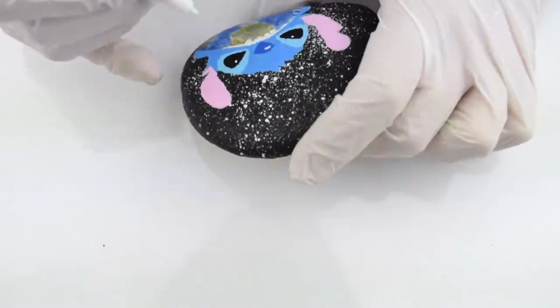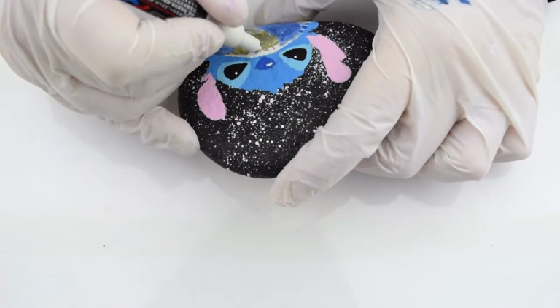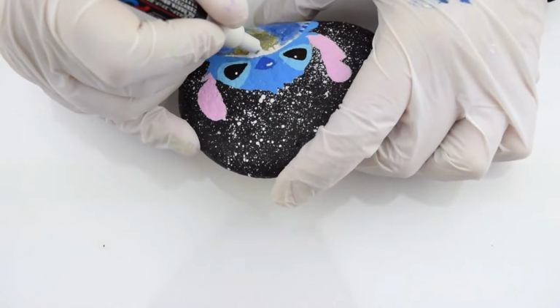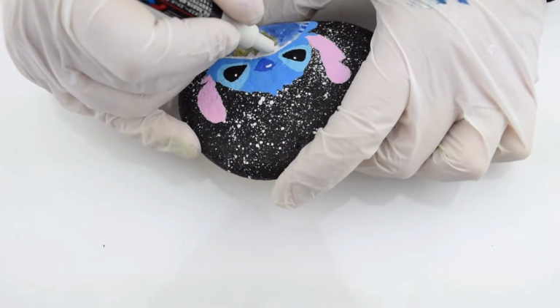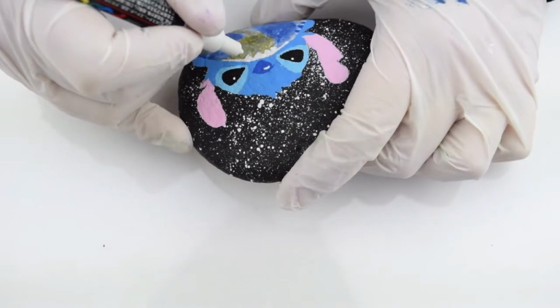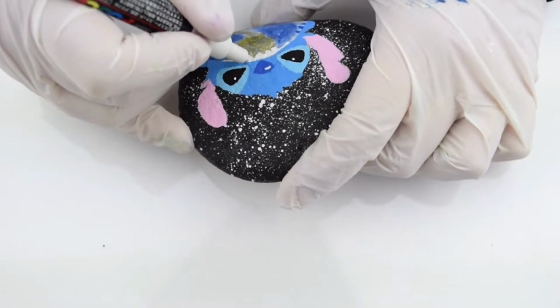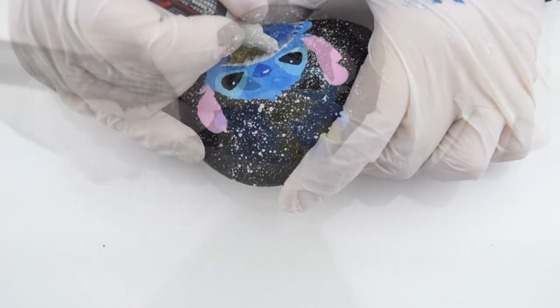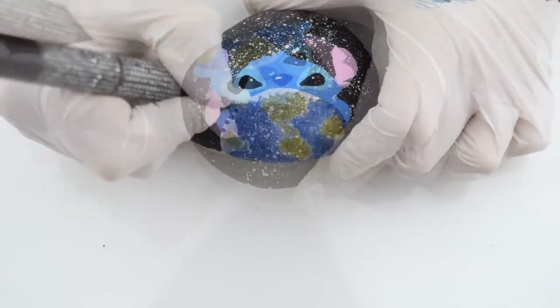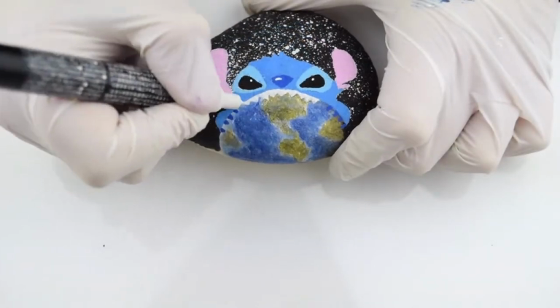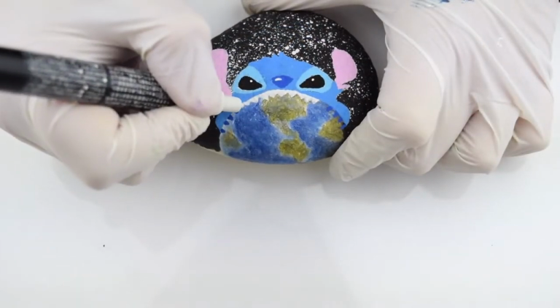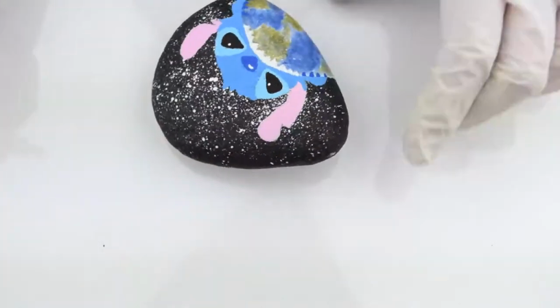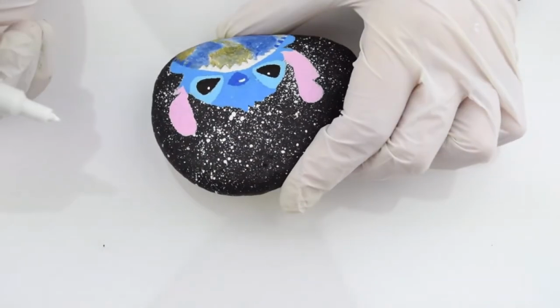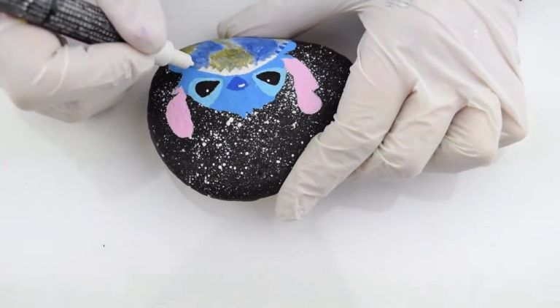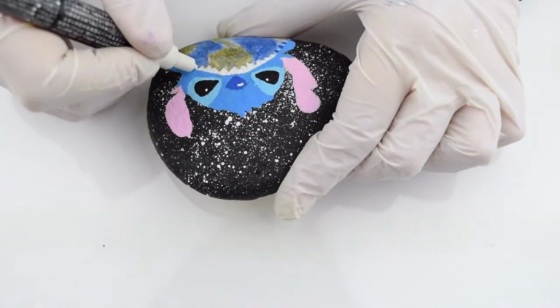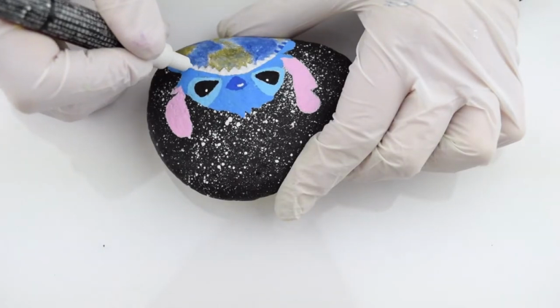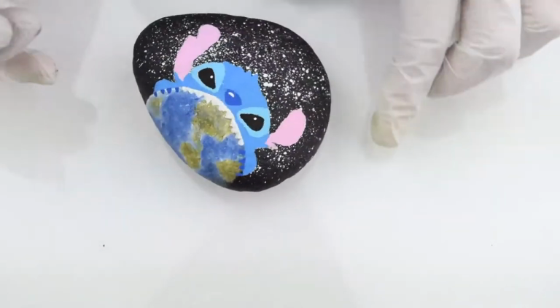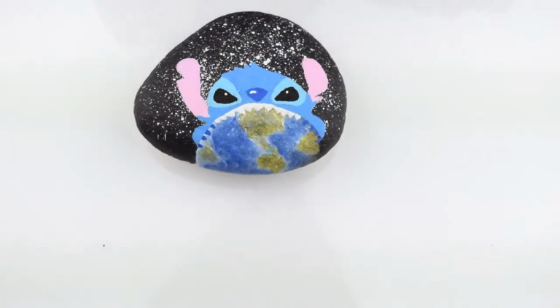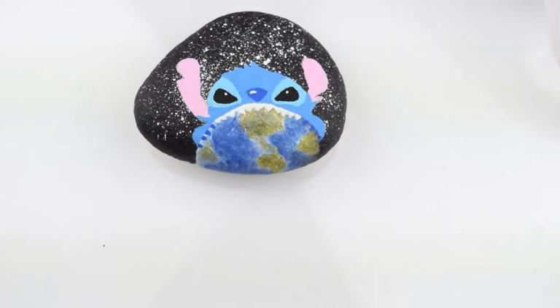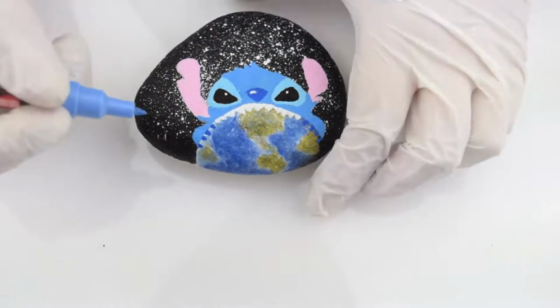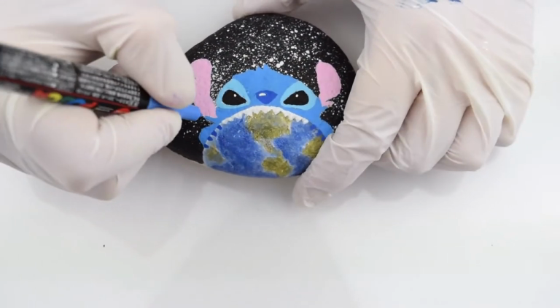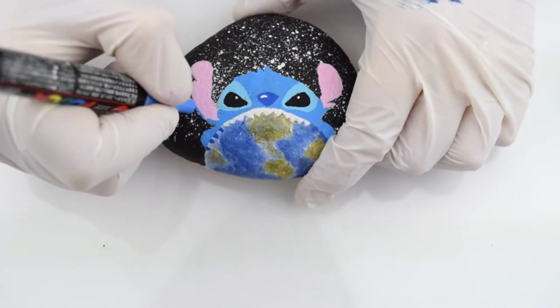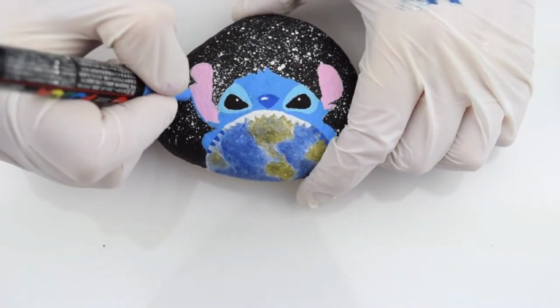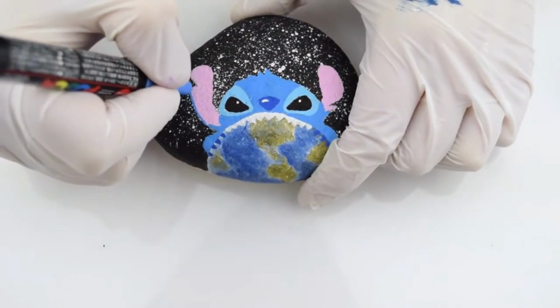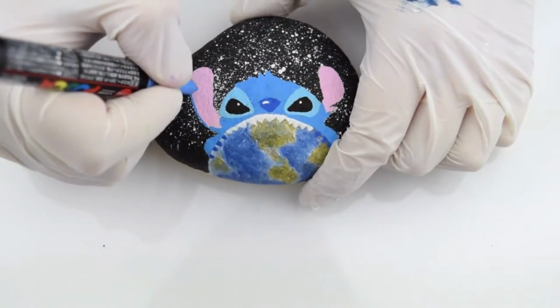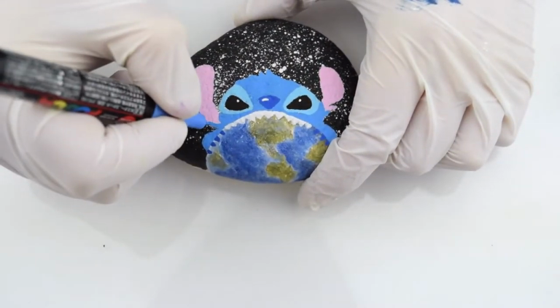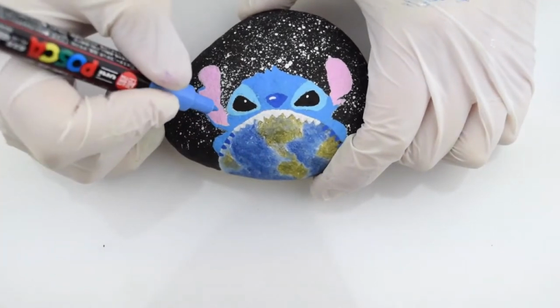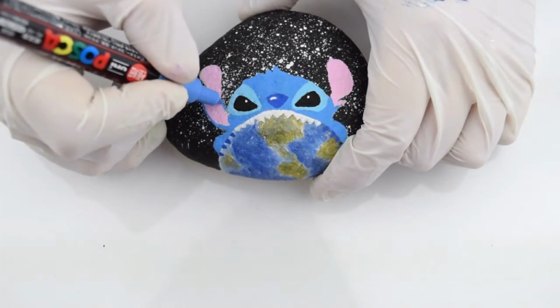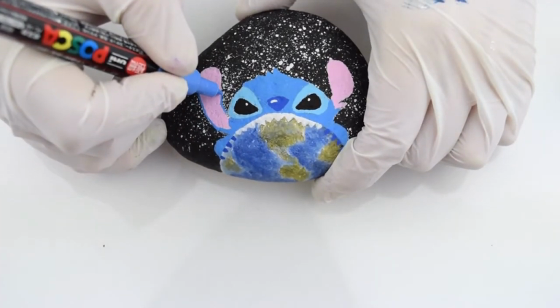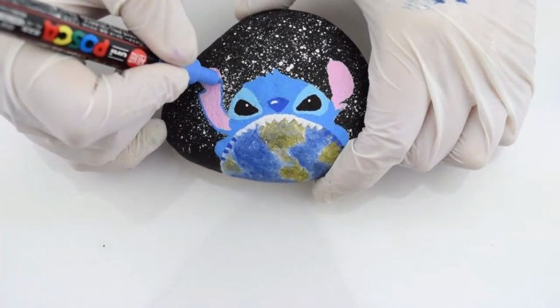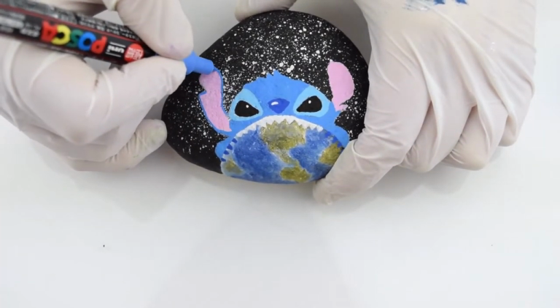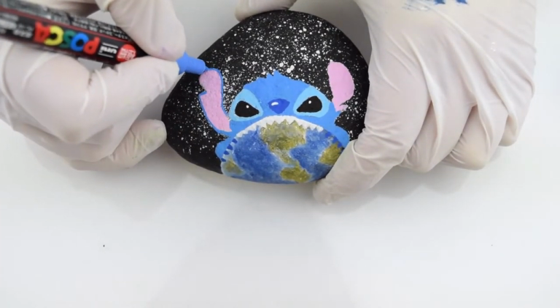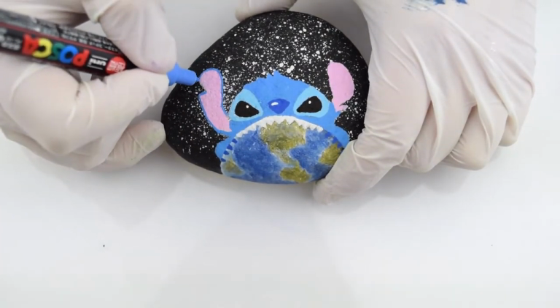This entire rock took start to finish less than an hour to make, so it's a pretty easy concept. The last step of the actual artwork is going to be the outlines.